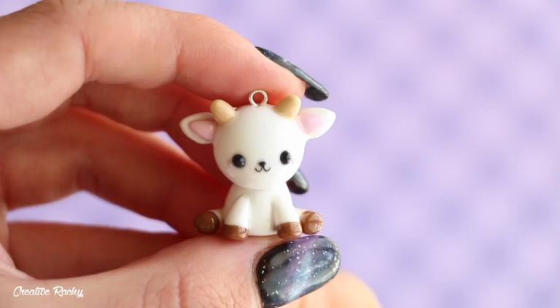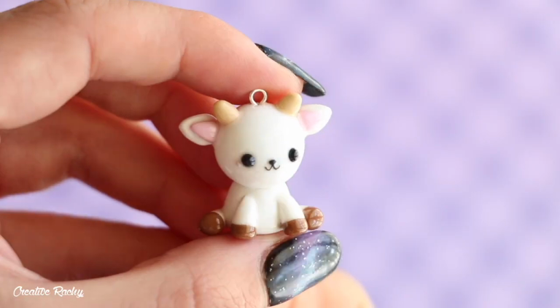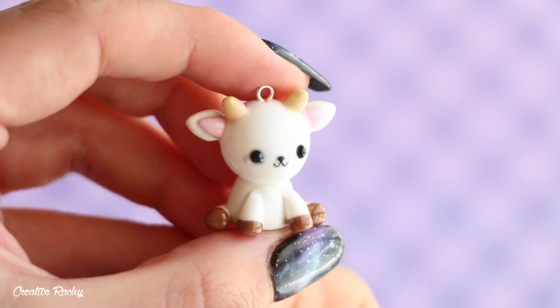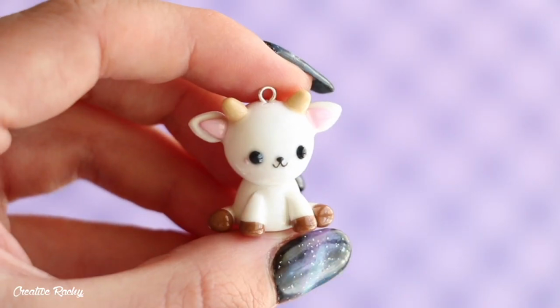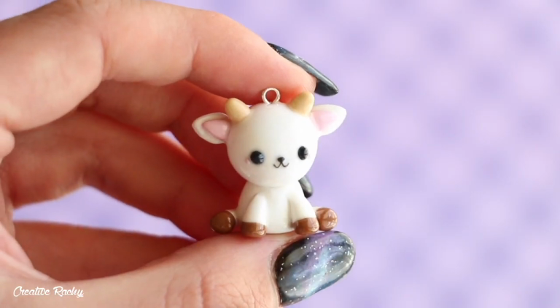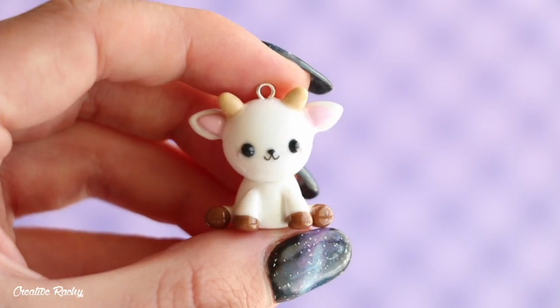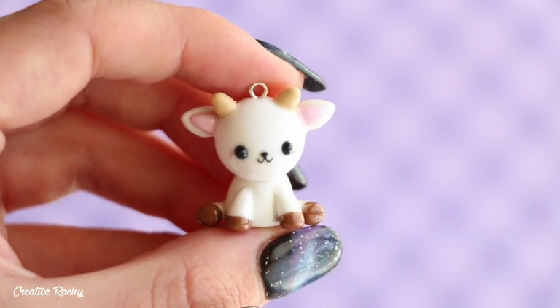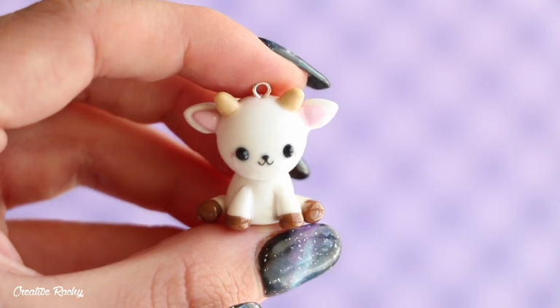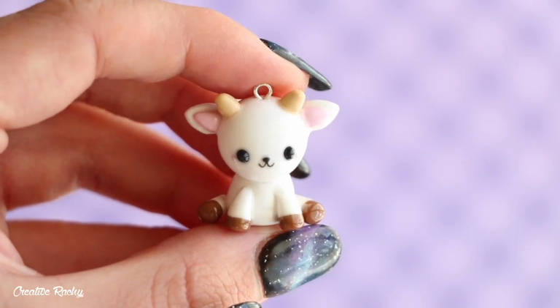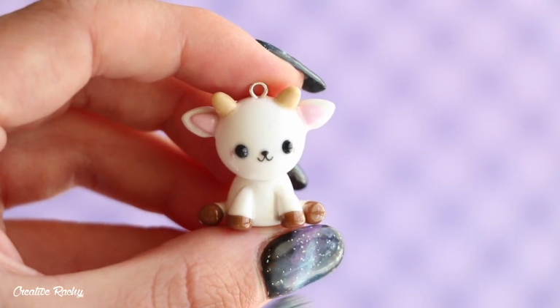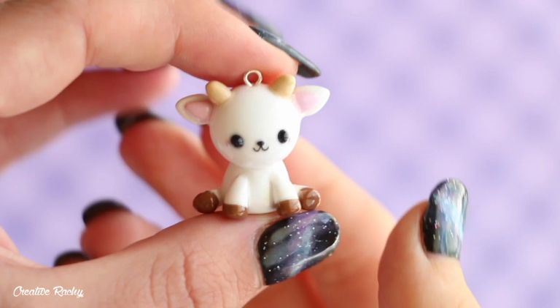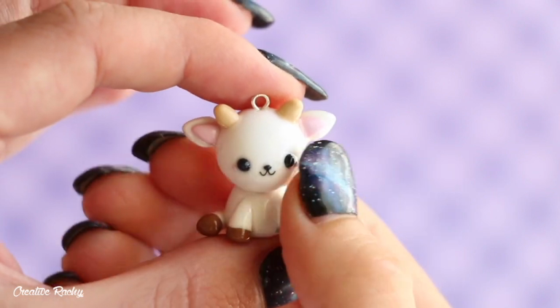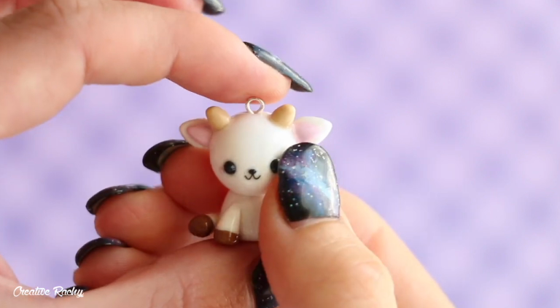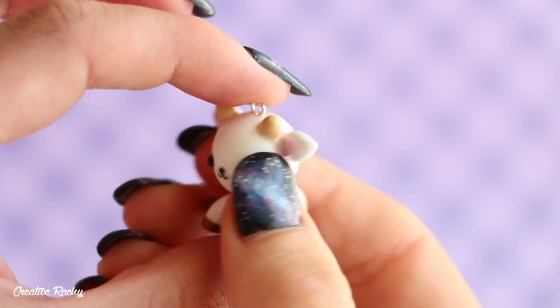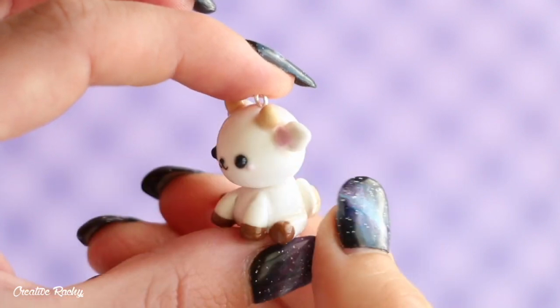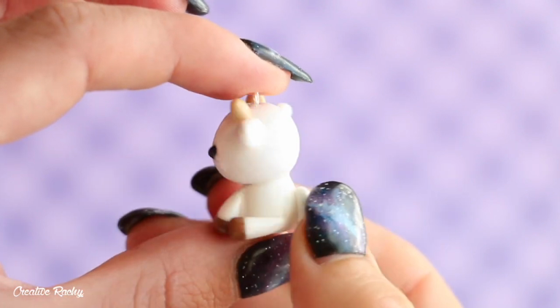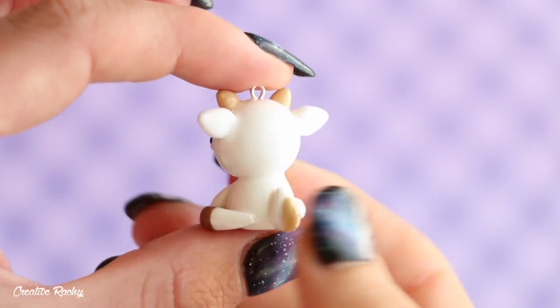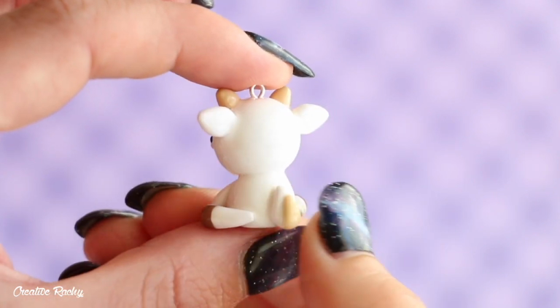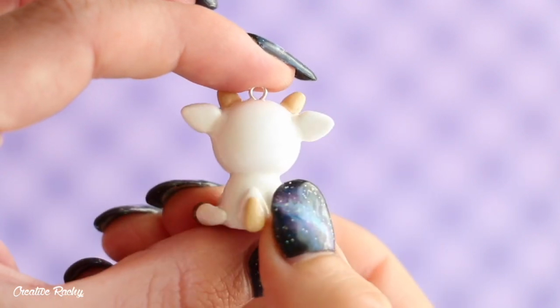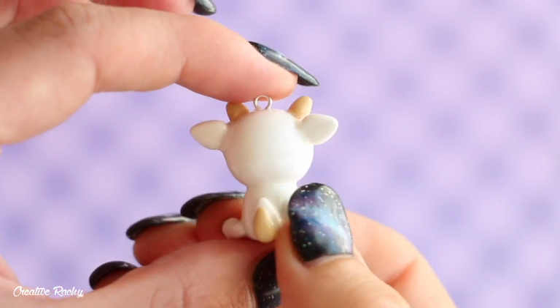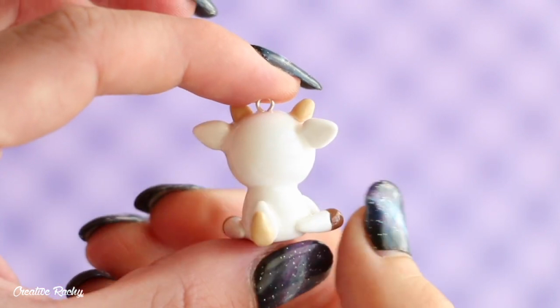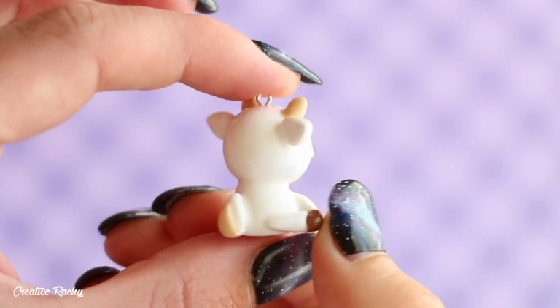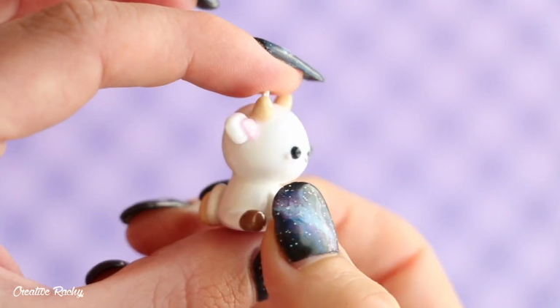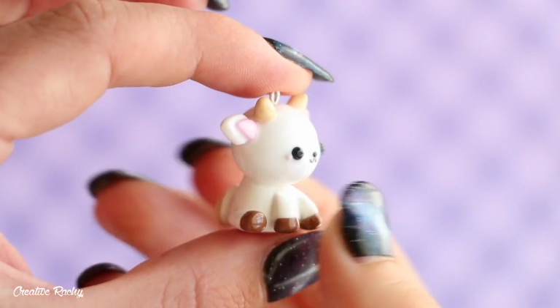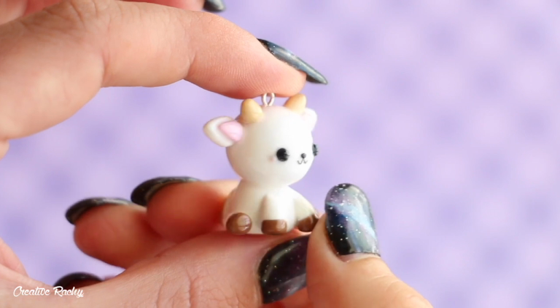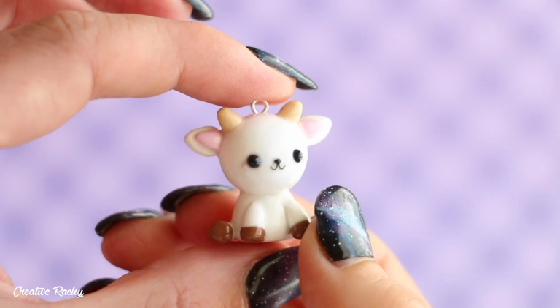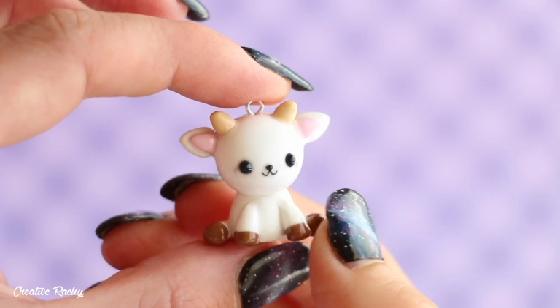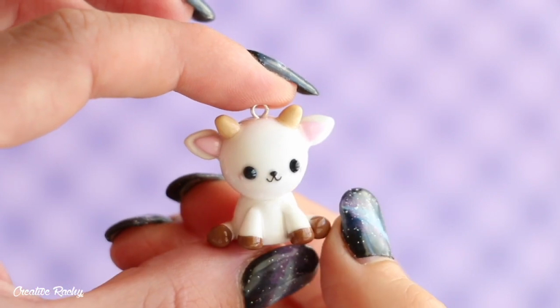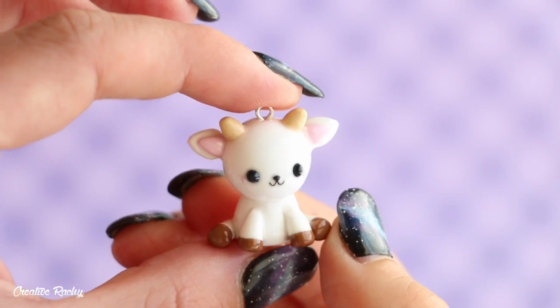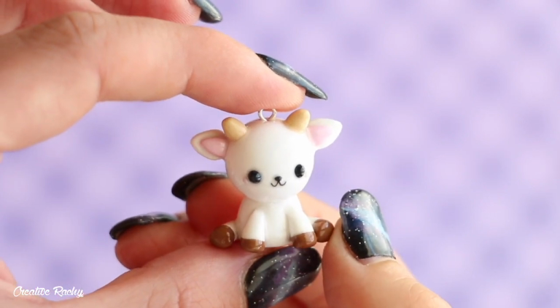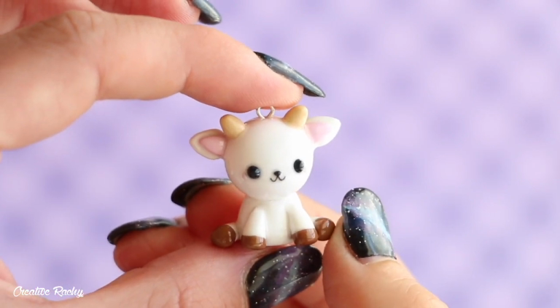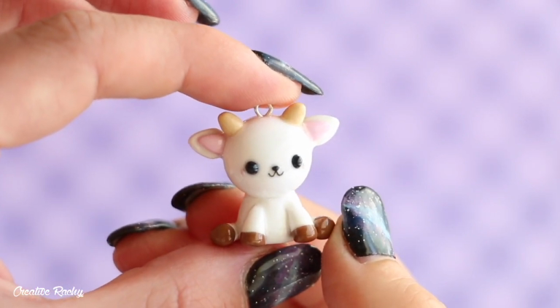And there you have it — that is how I made my kawaii goat charm. I hope you enjoyed this video. If you did, please don't forget to give it a big thumbs up and subscribe to my channel for lots more crafty videos, and I'll see you next time. Bye guys!